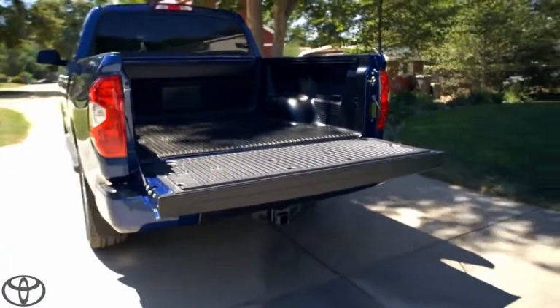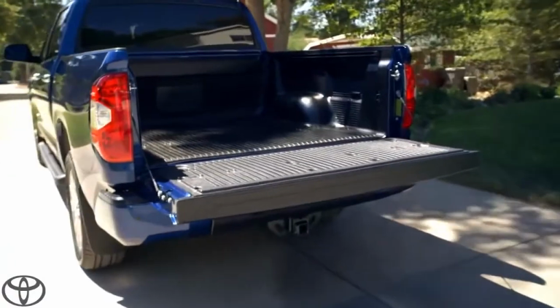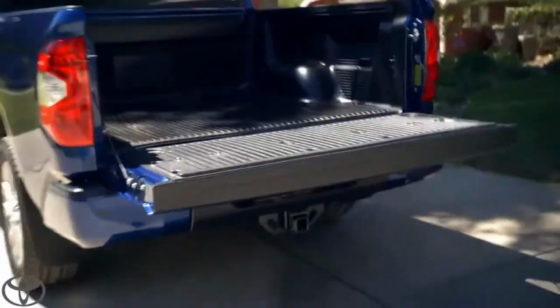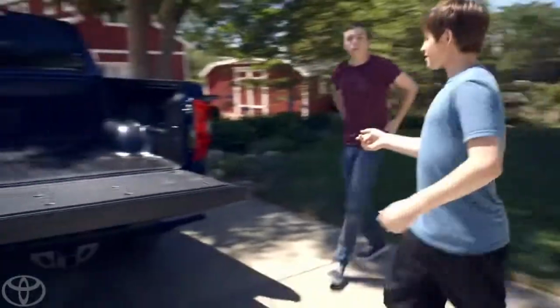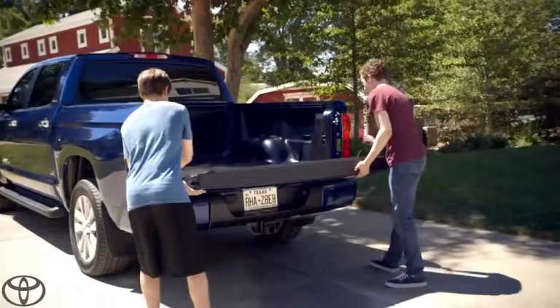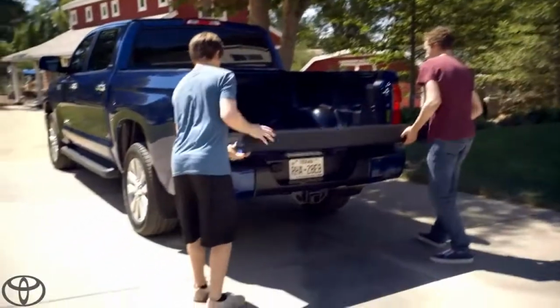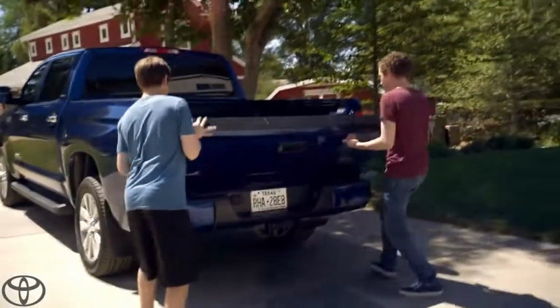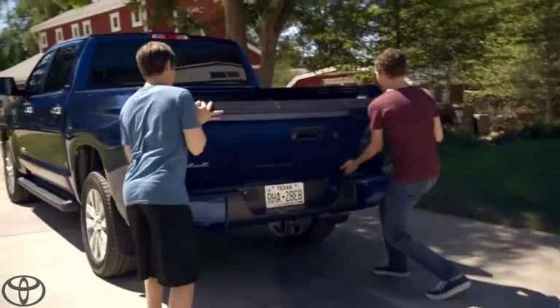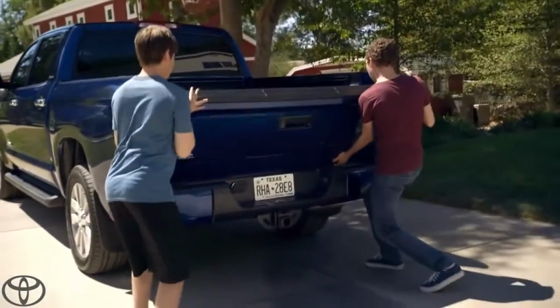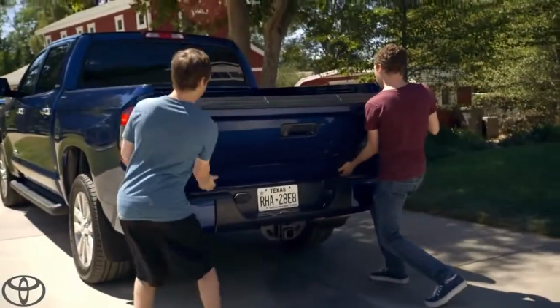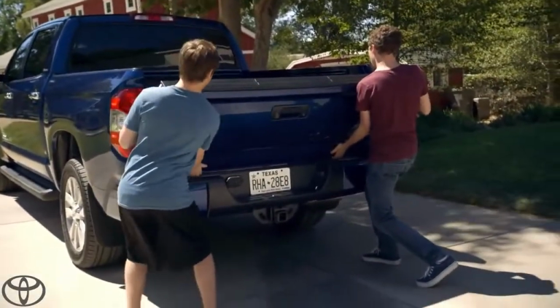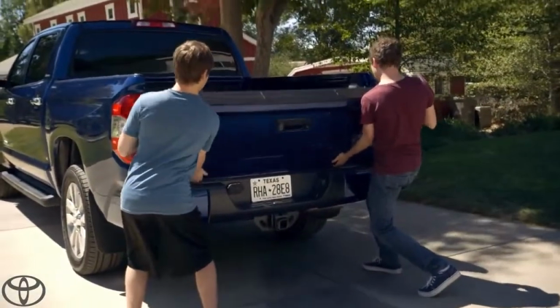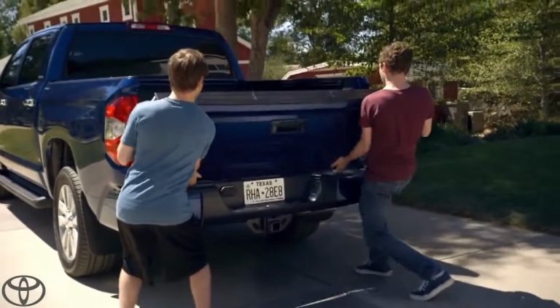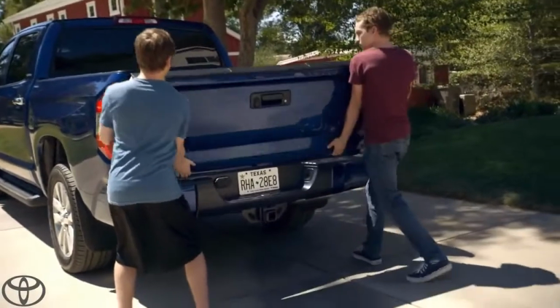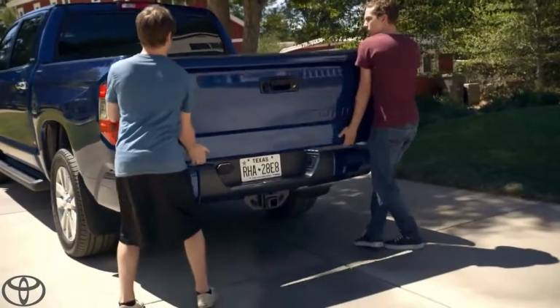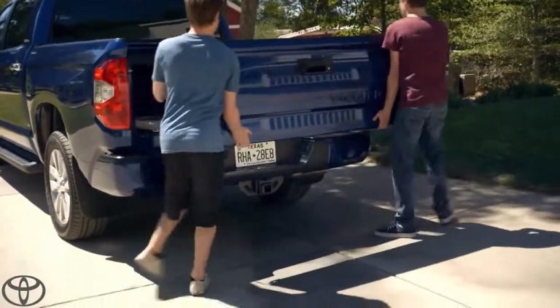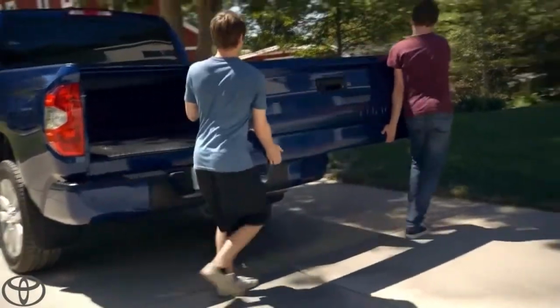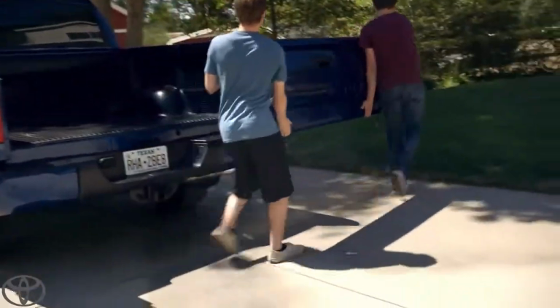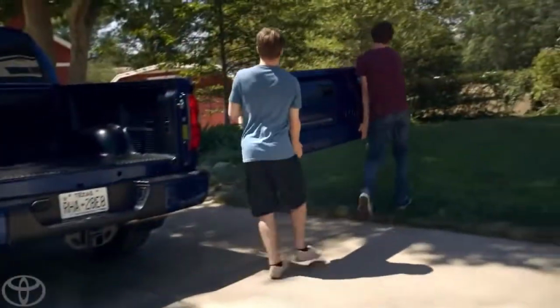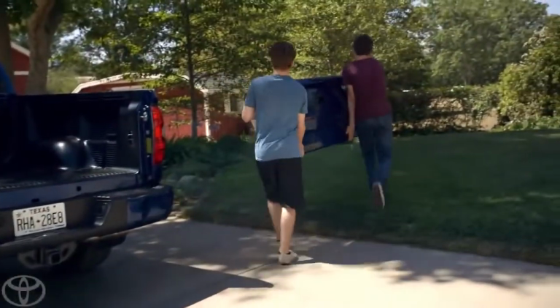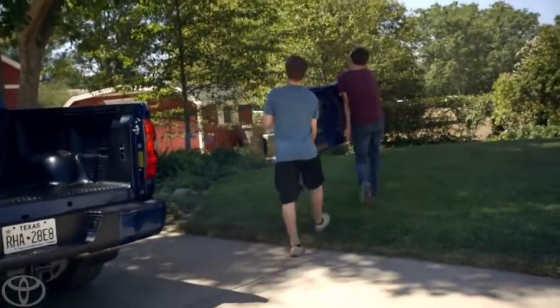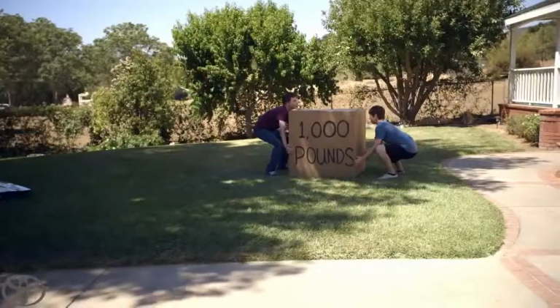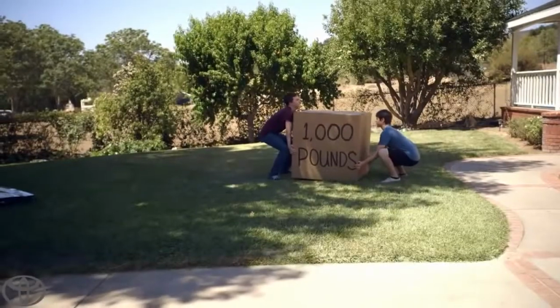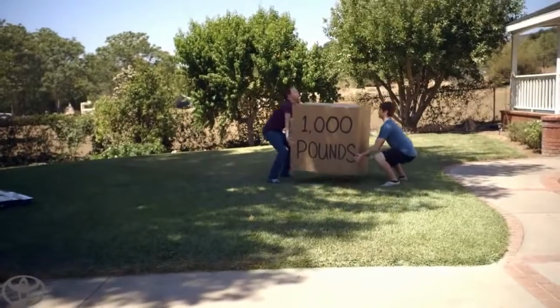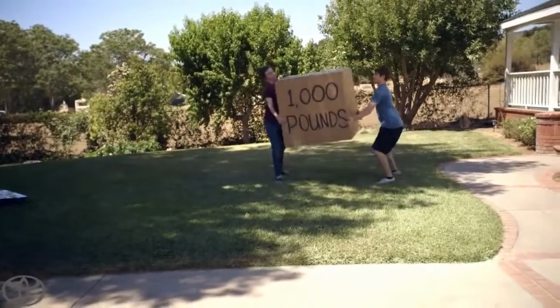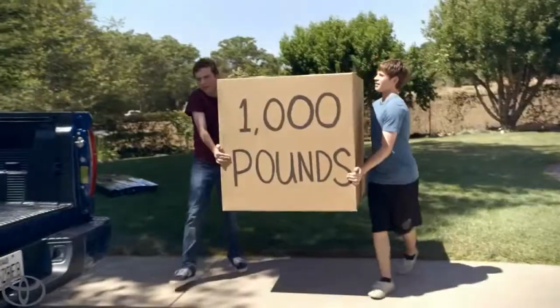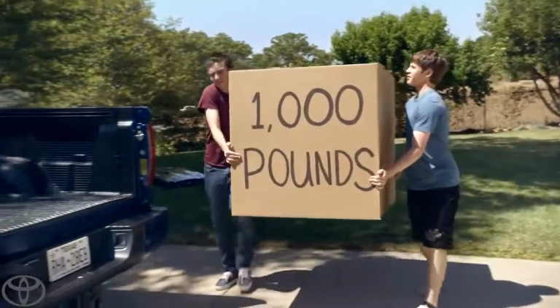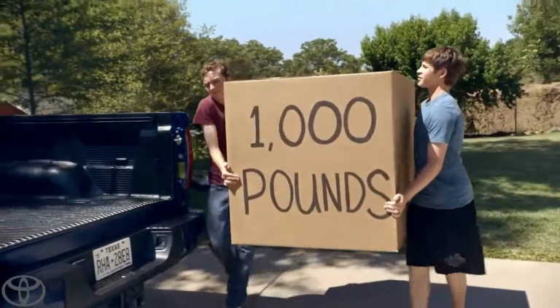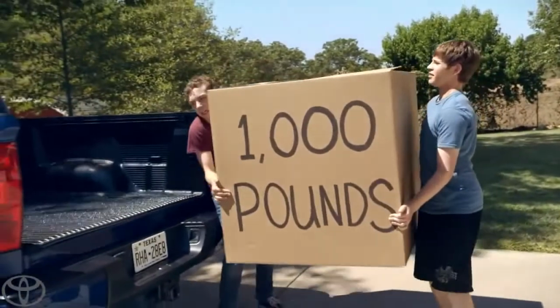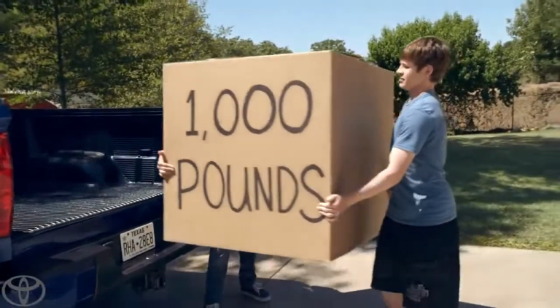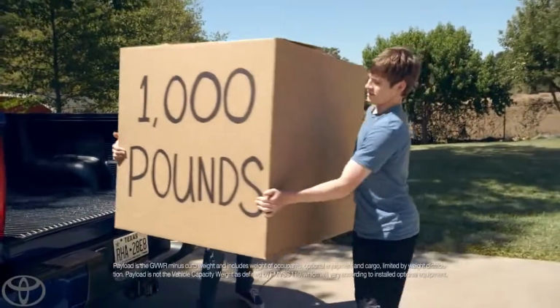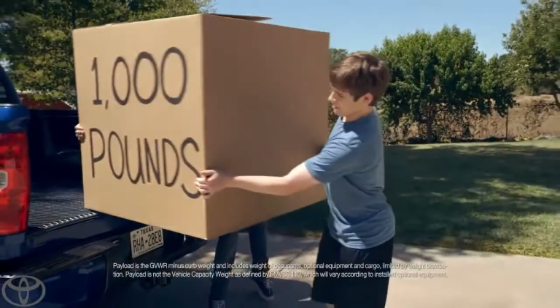Alright, boys. Just like I showed you. The Tundra's got a large loading capacity, so if you're loading up something heavy, it's easiest just to remove the tailgate. Alright, boys, get the heavy load. 1,000 pounds, not a problem.